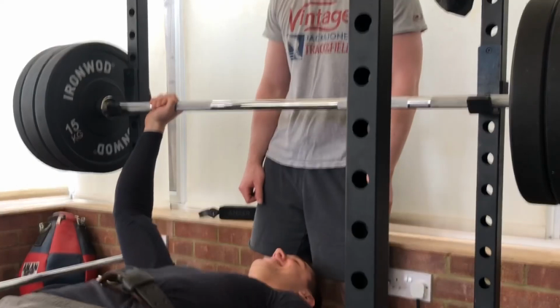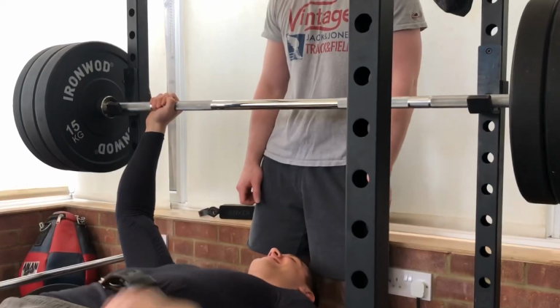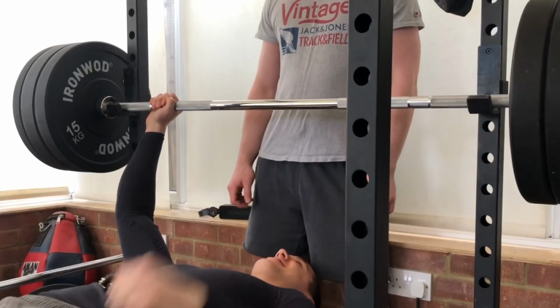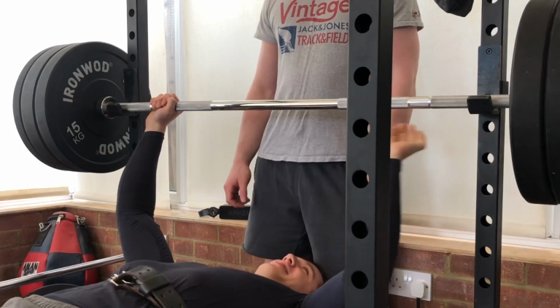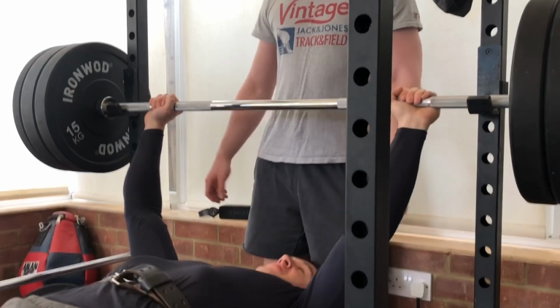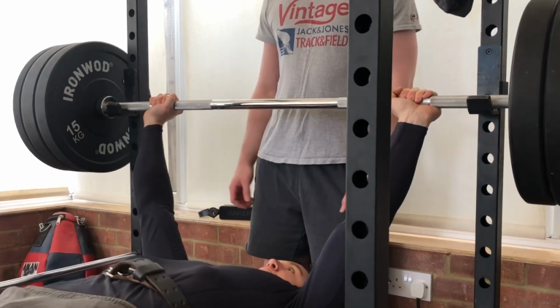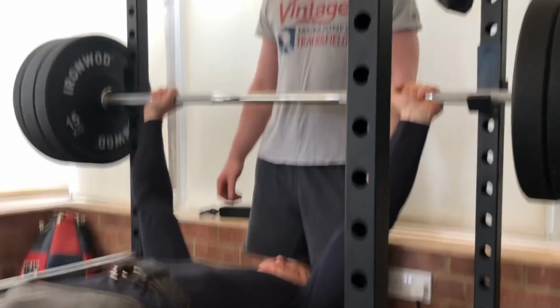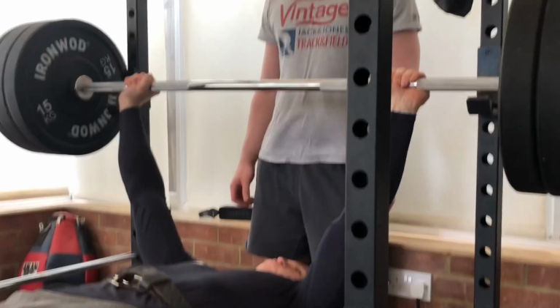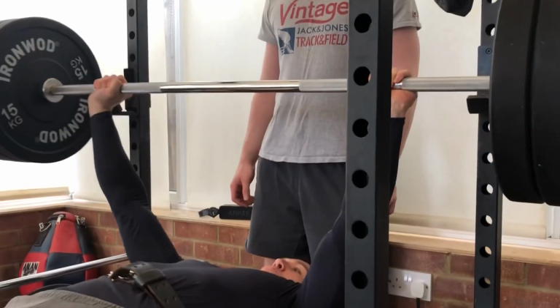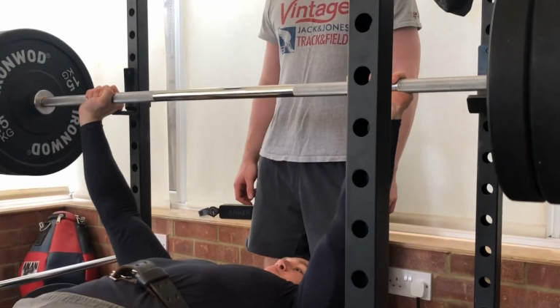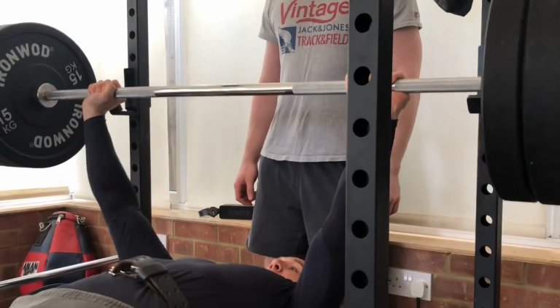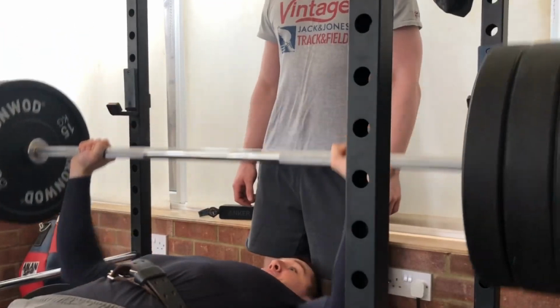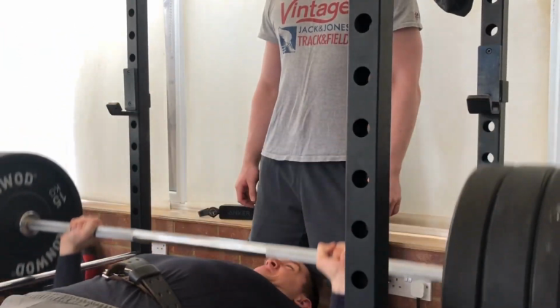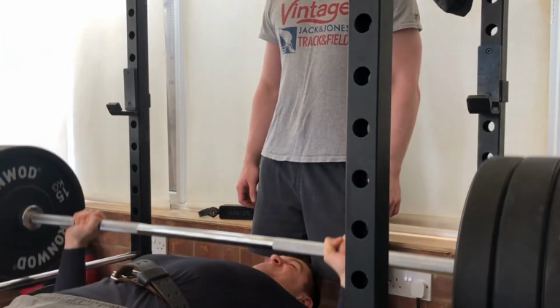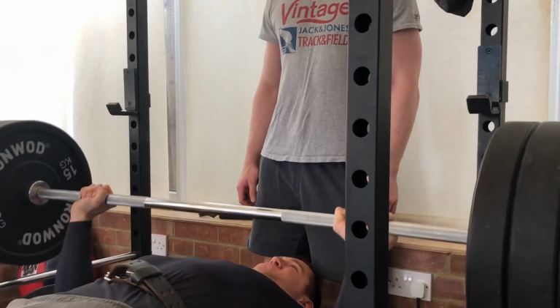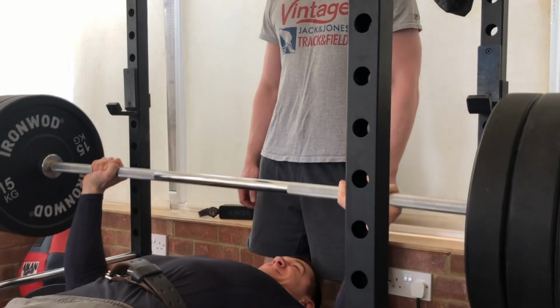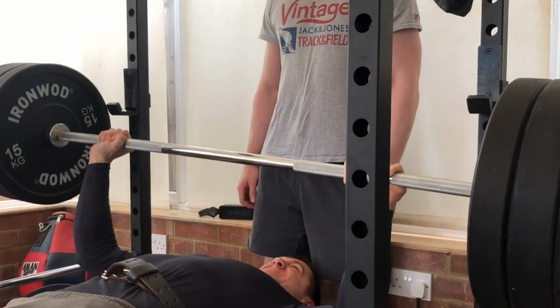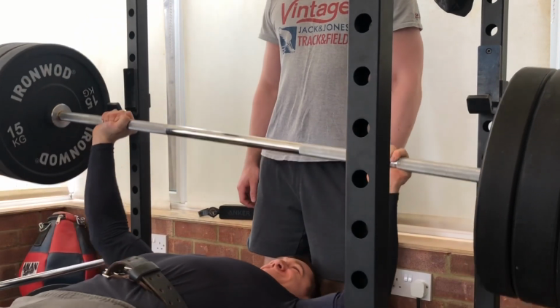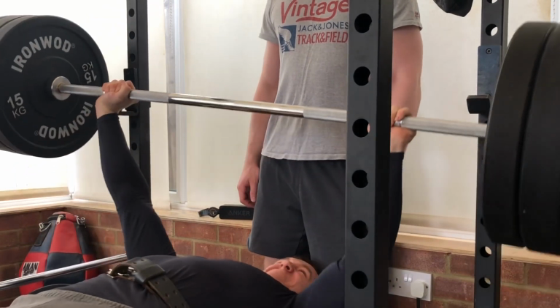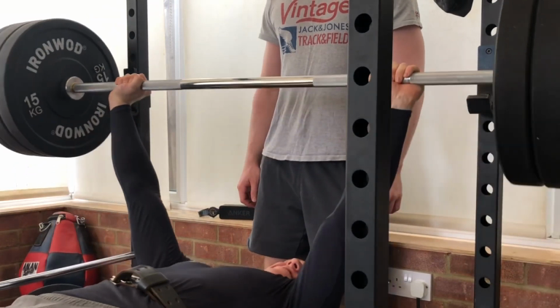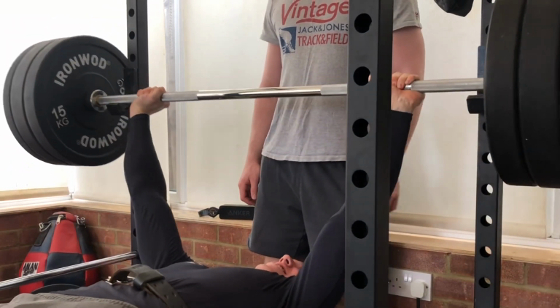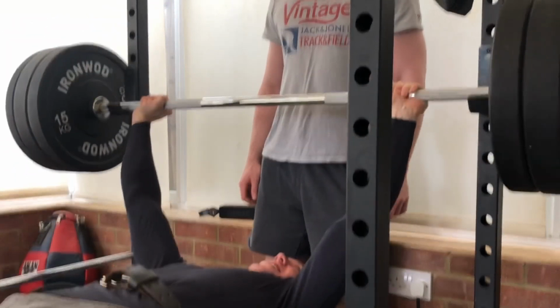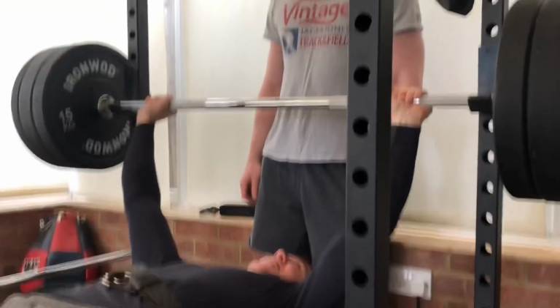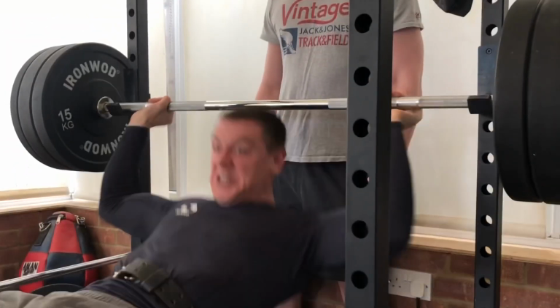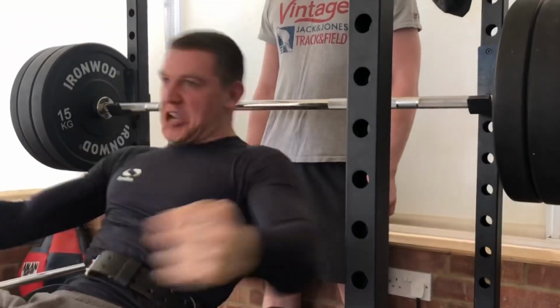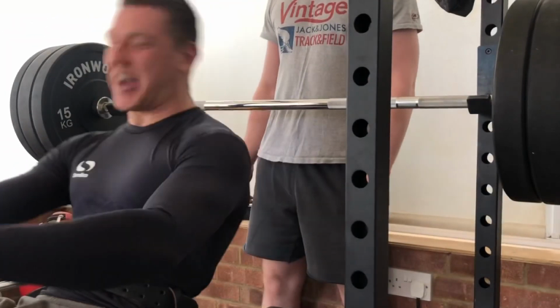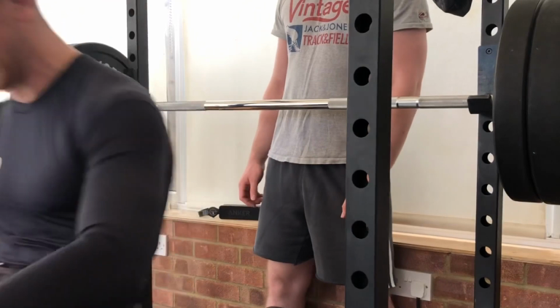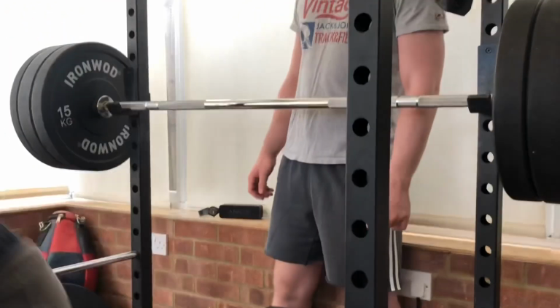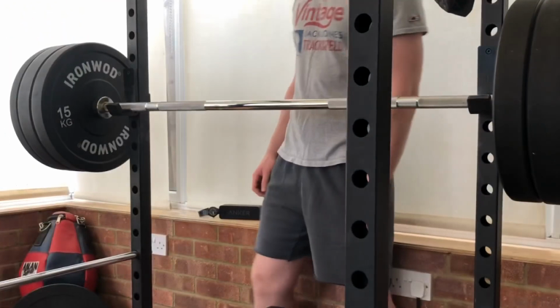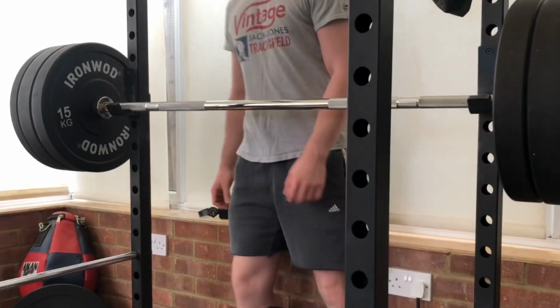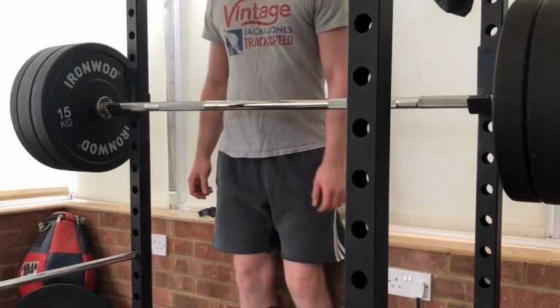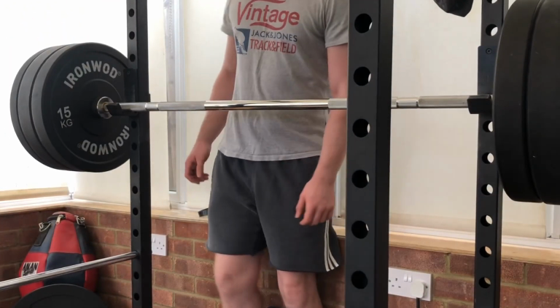I think I'm a bit cramped in there. Yes! Suck that!